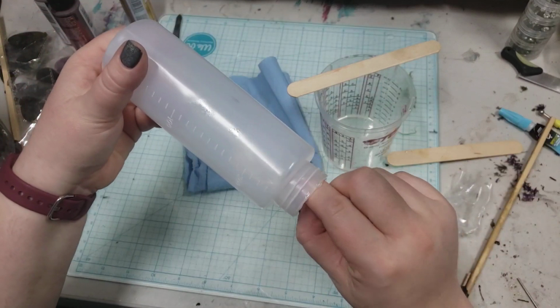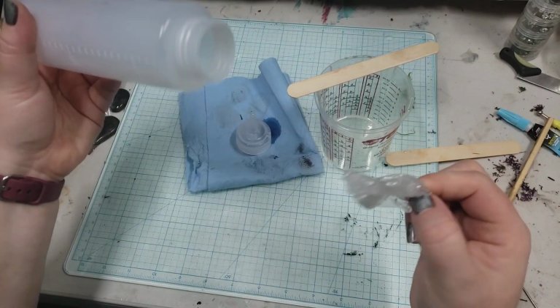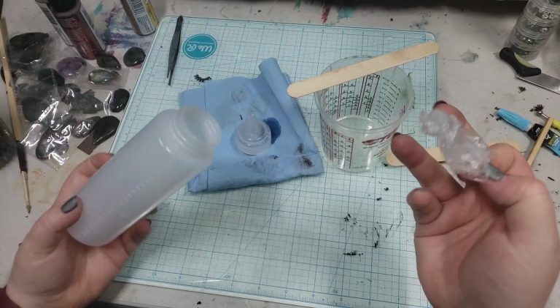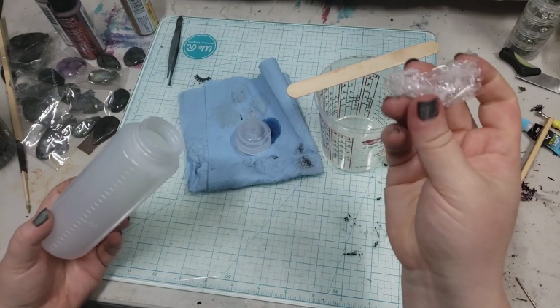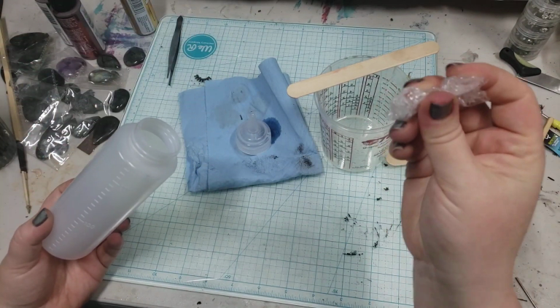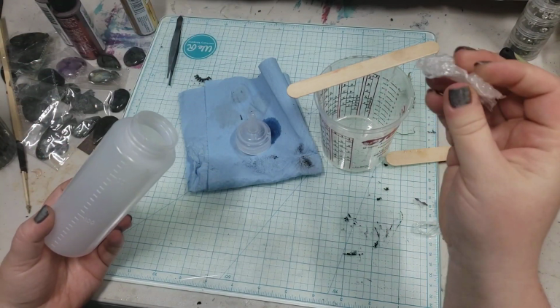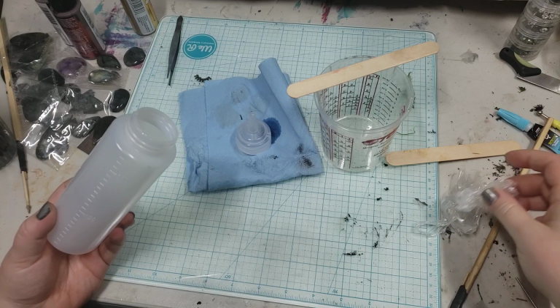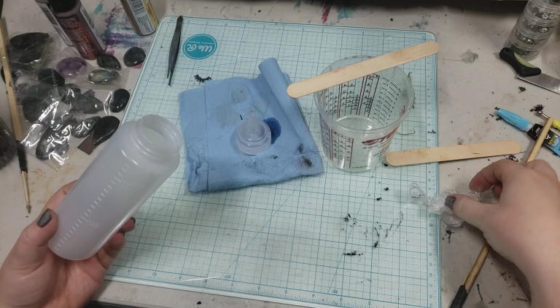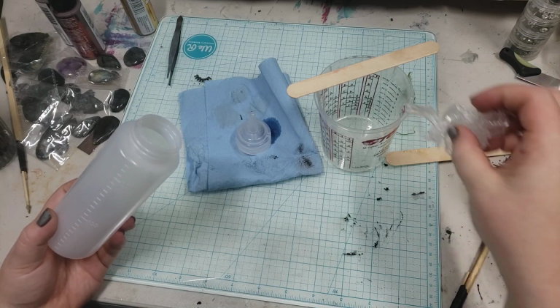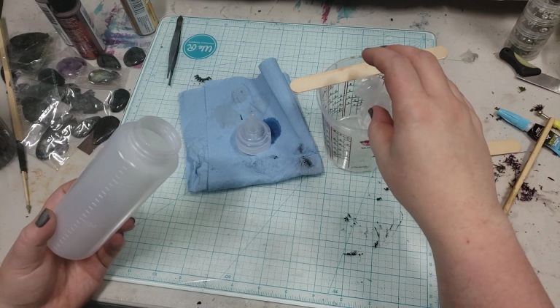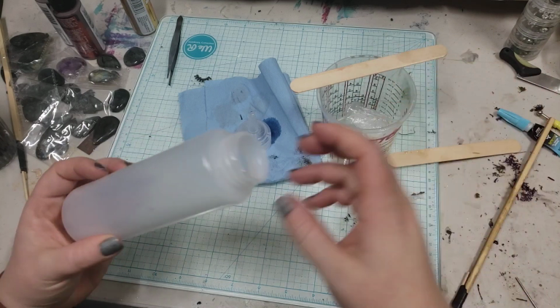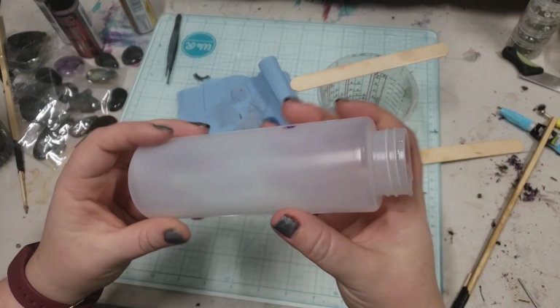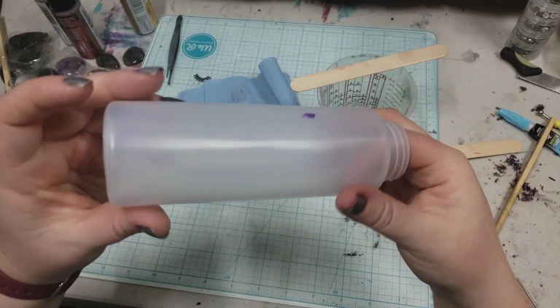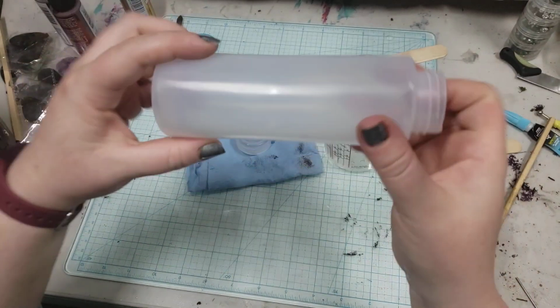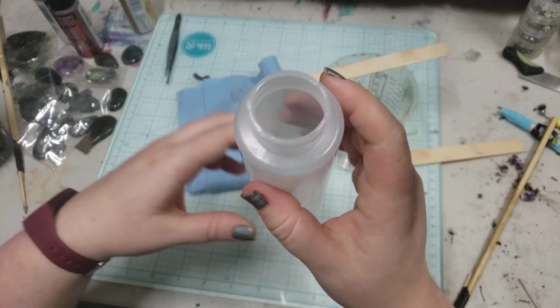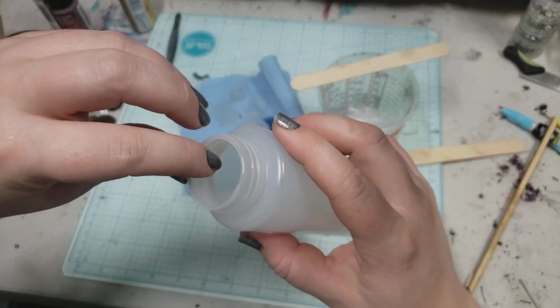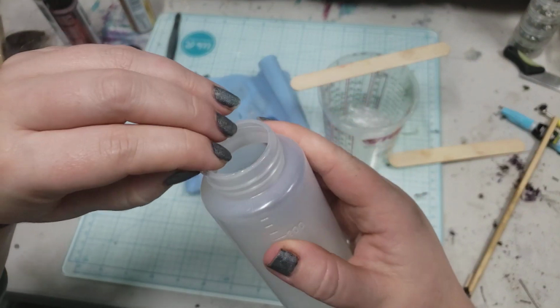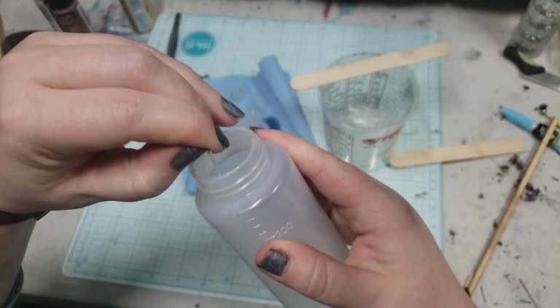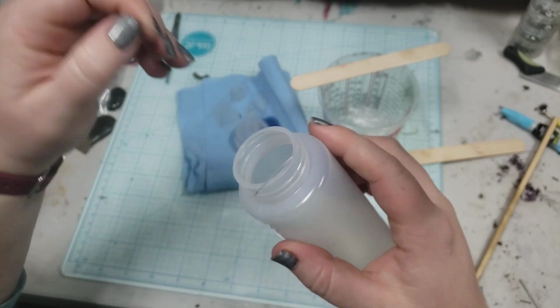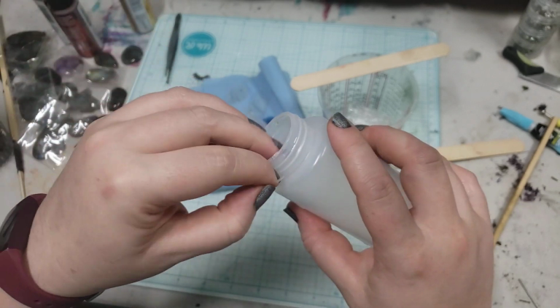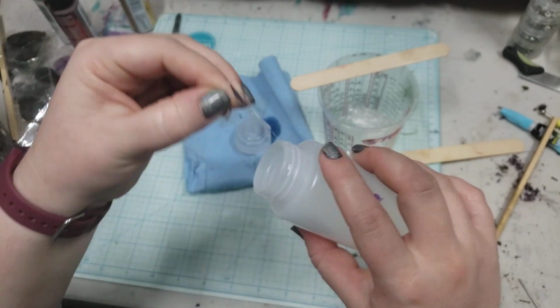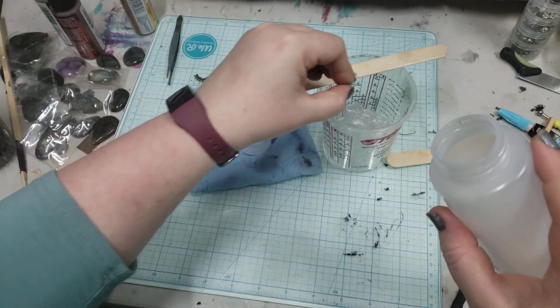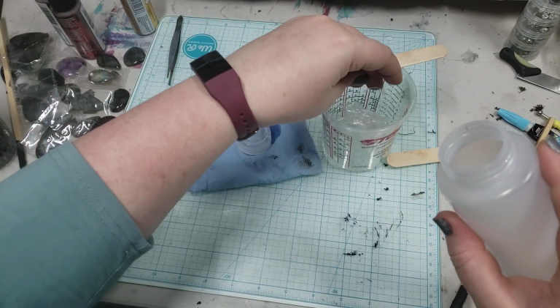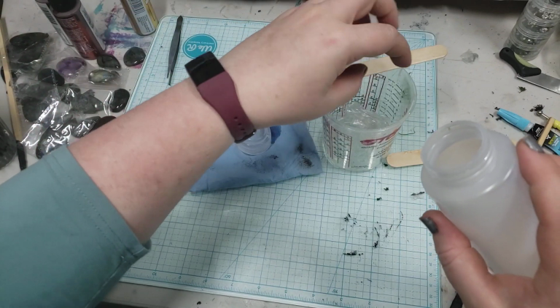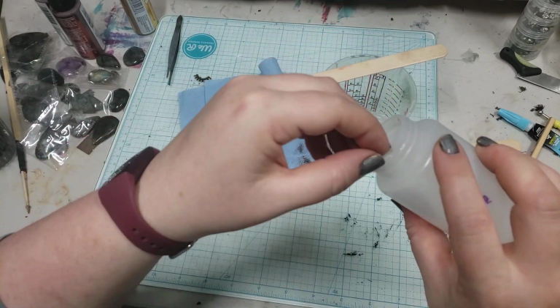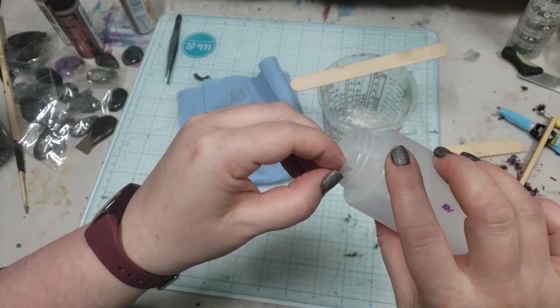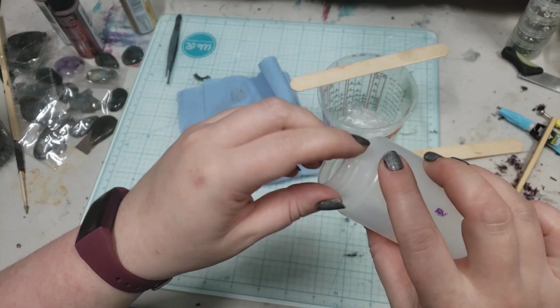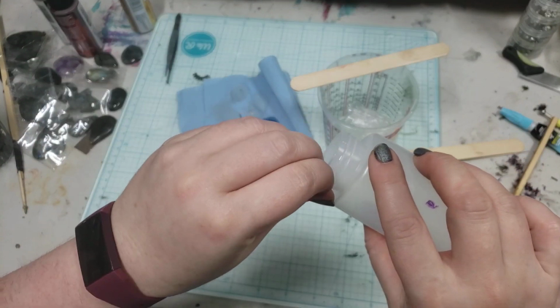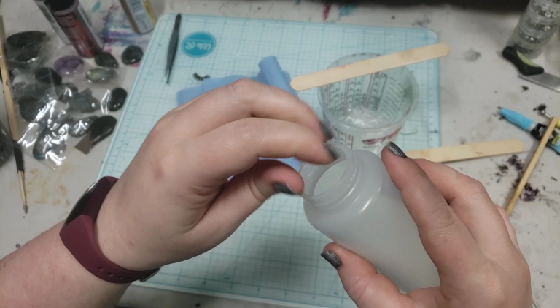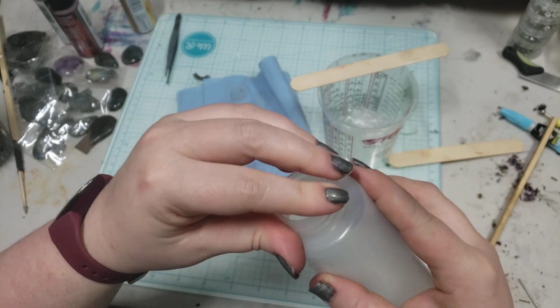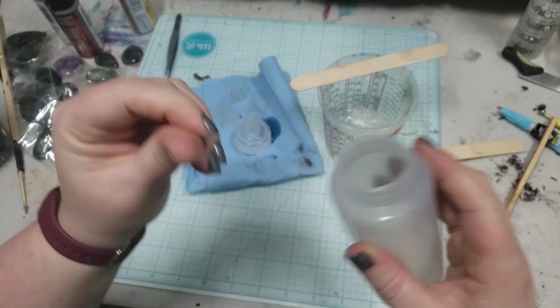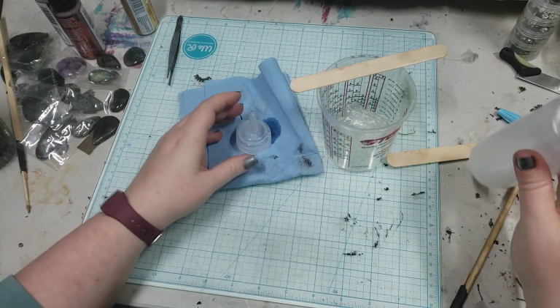And if you get it while it's still just a little malleable and squishy and not quite sticky, then our bottle is just about as good as new. And you can just peel off any excess, again making sure that our threads are going to be bare.